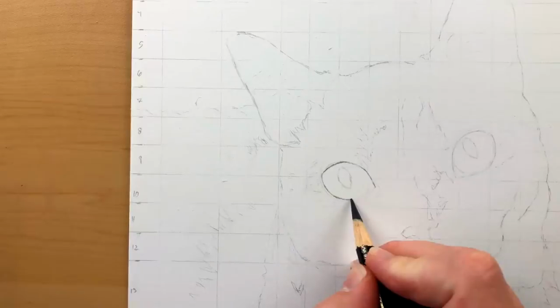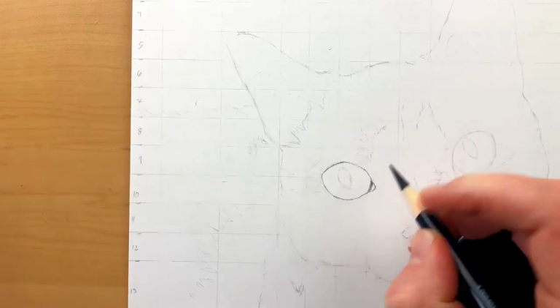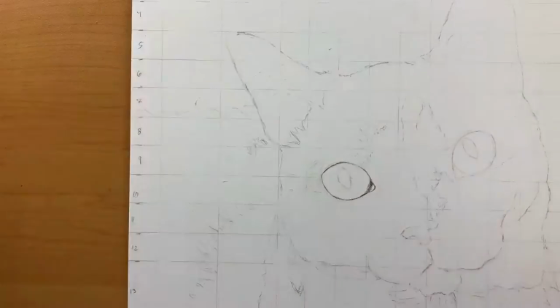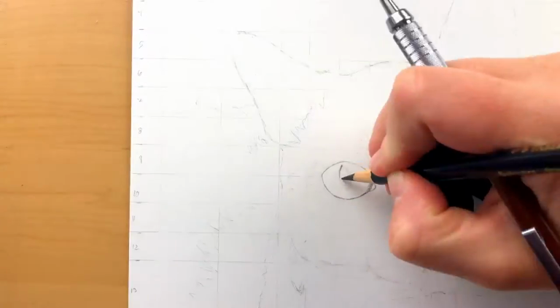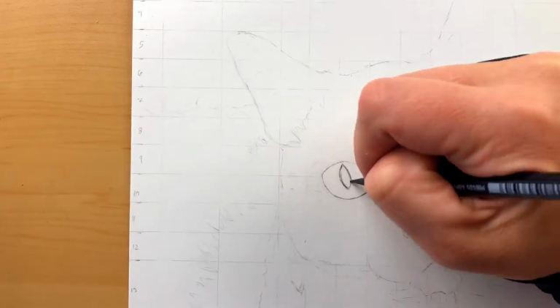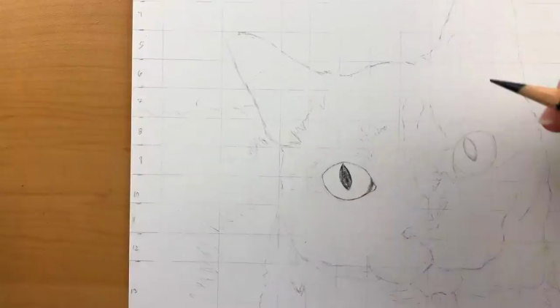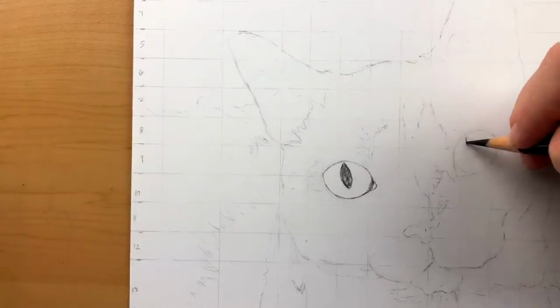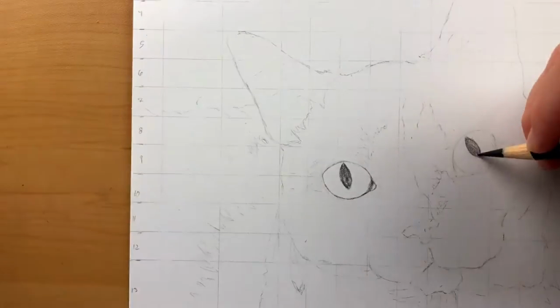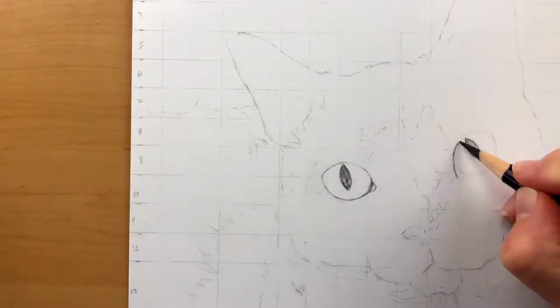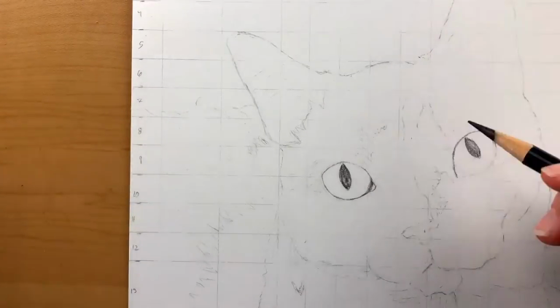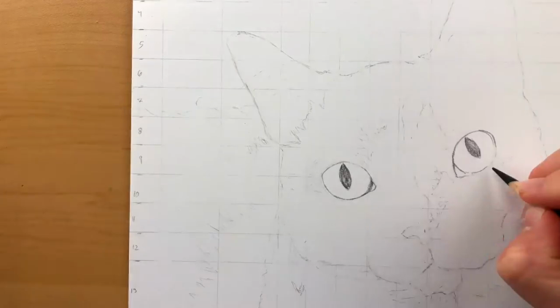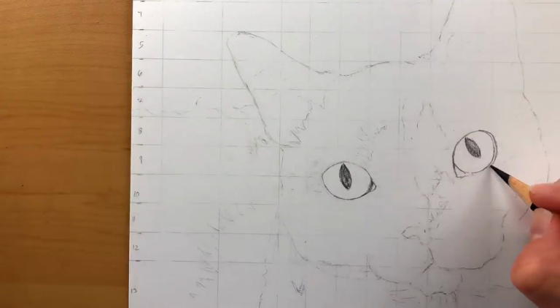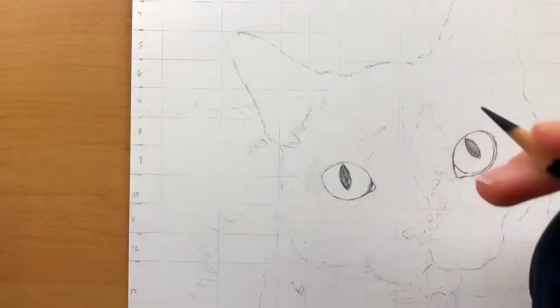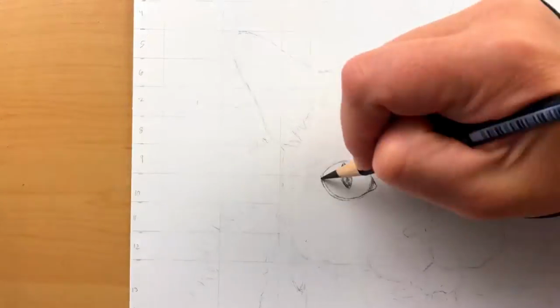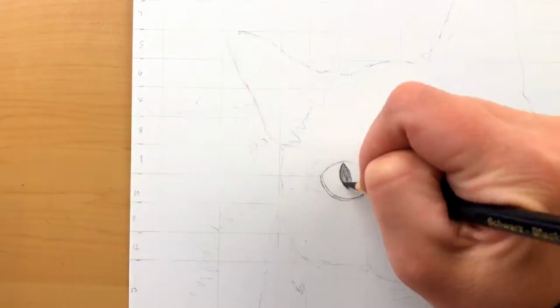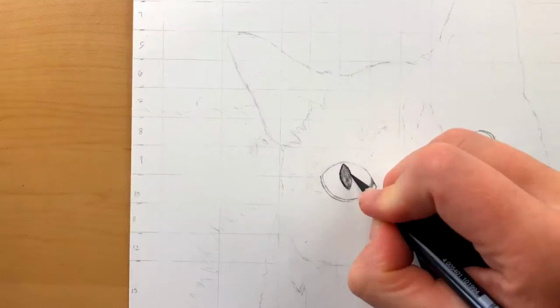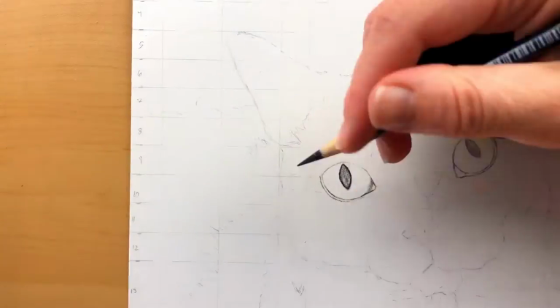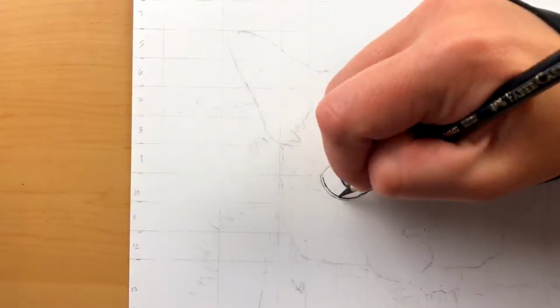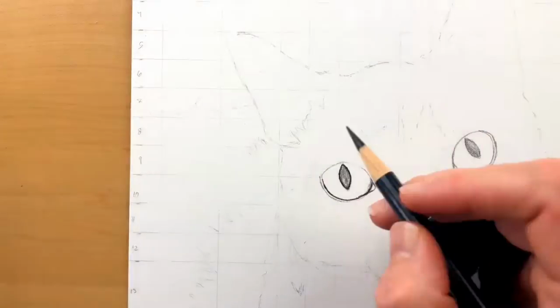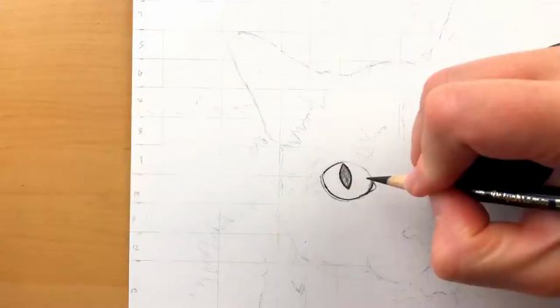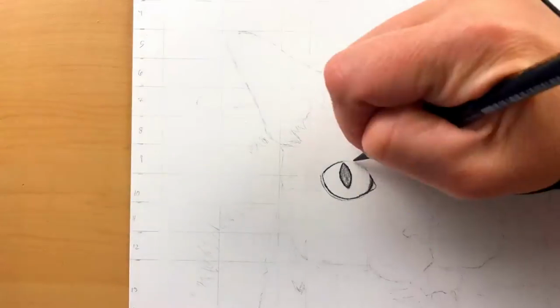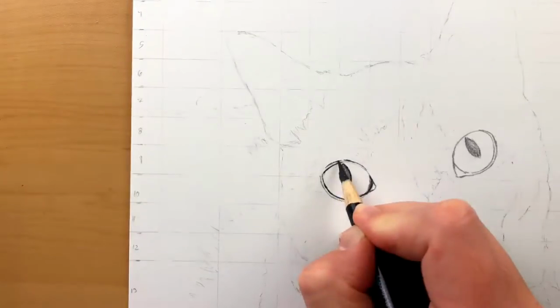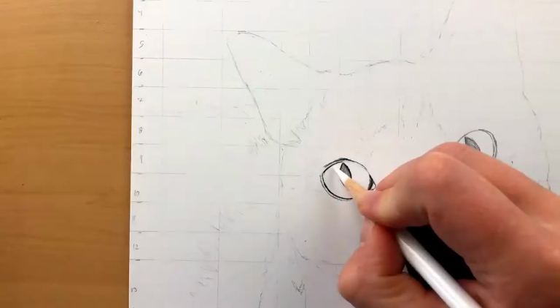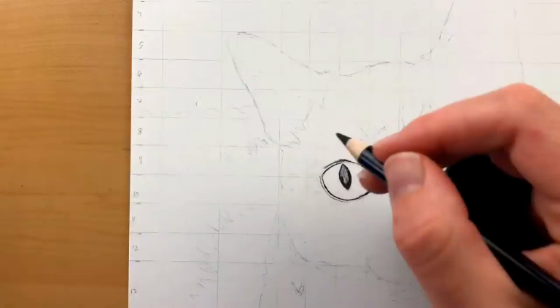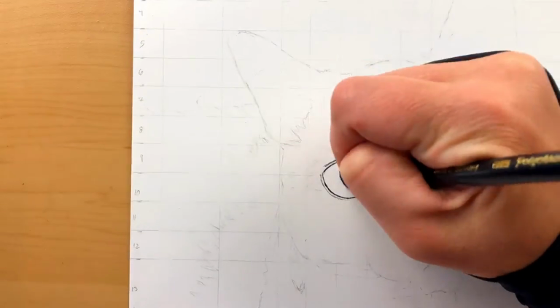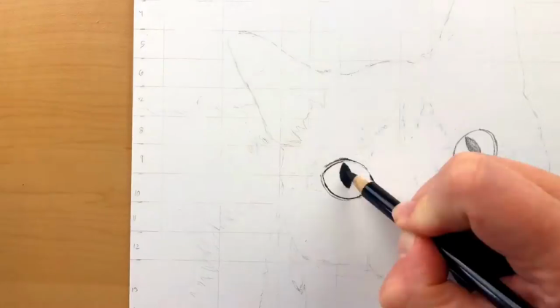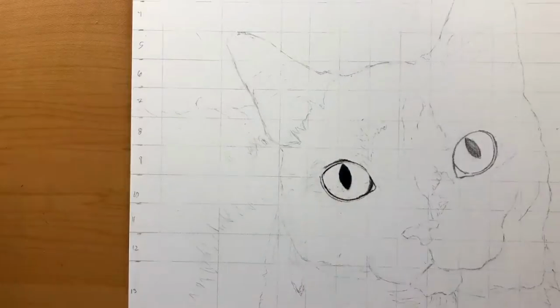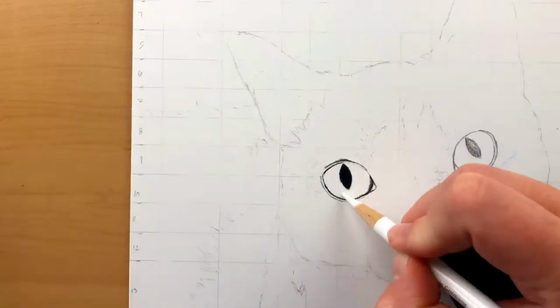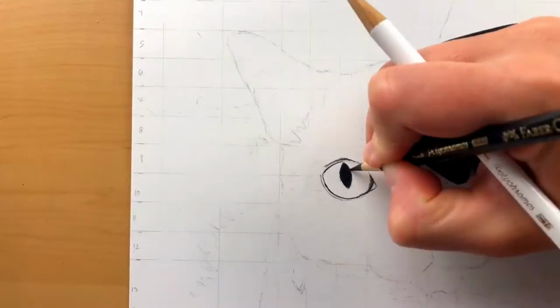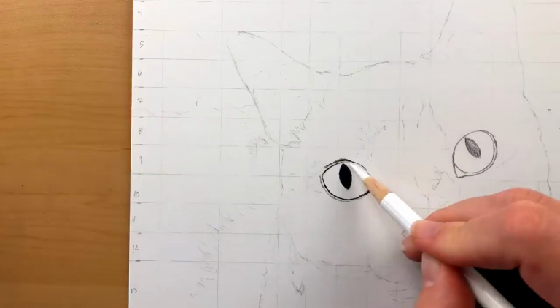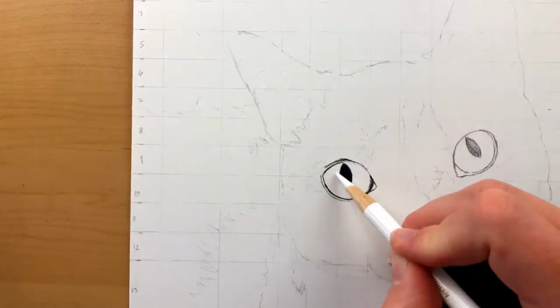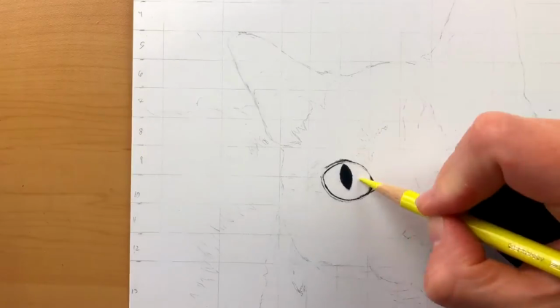The normal time-lapse was actually a half hour, so I really had to expedite it even more because I think that would have been a little too long to watch.